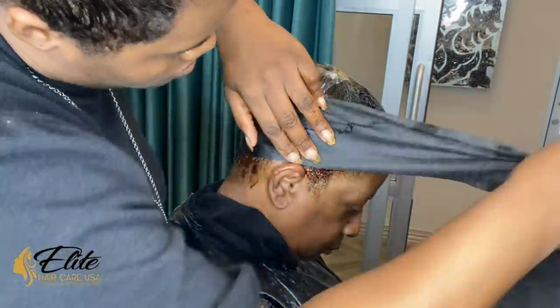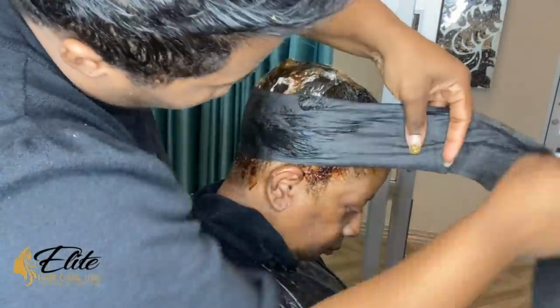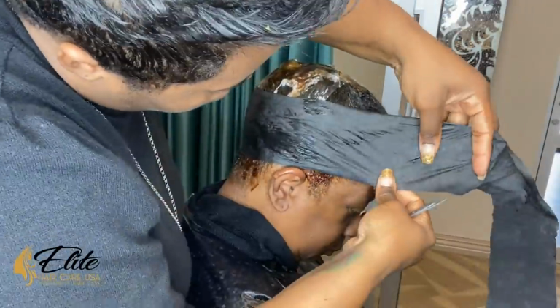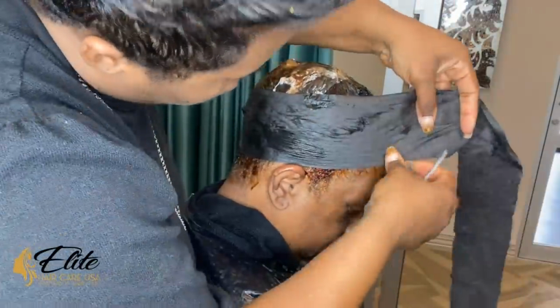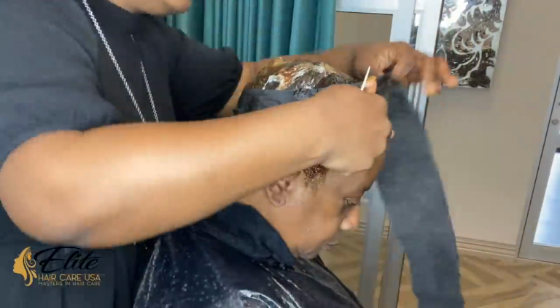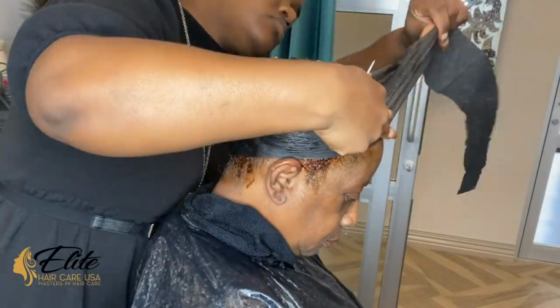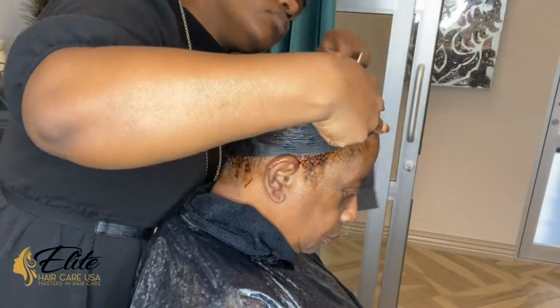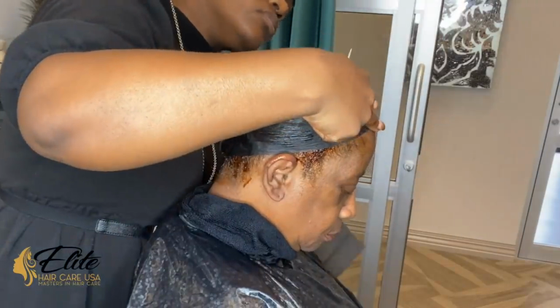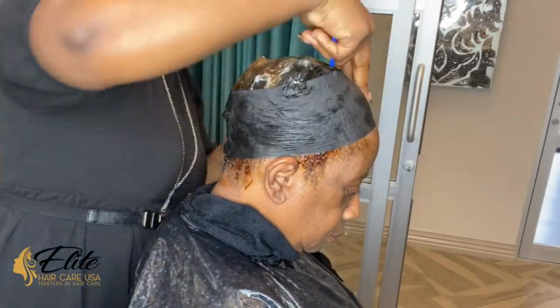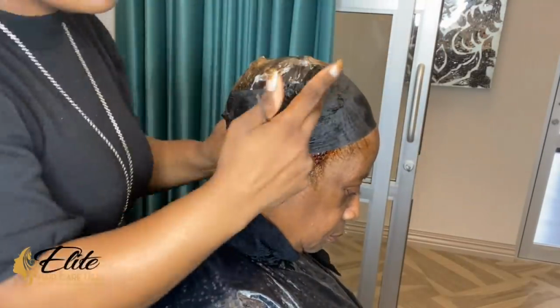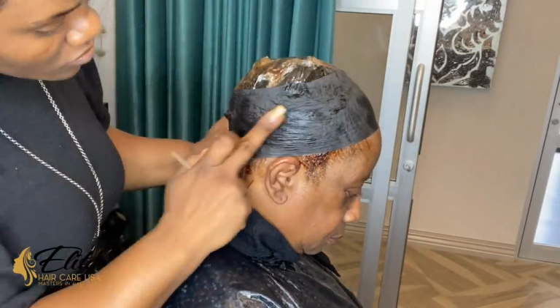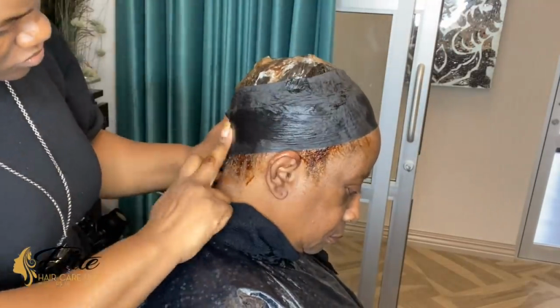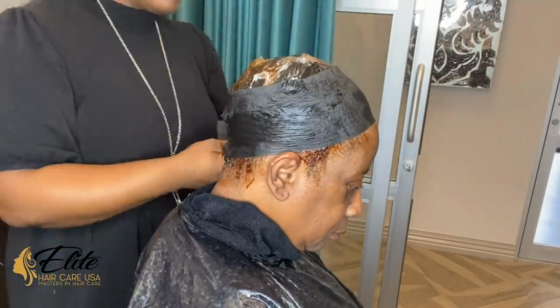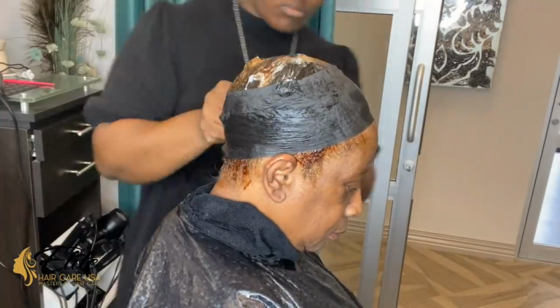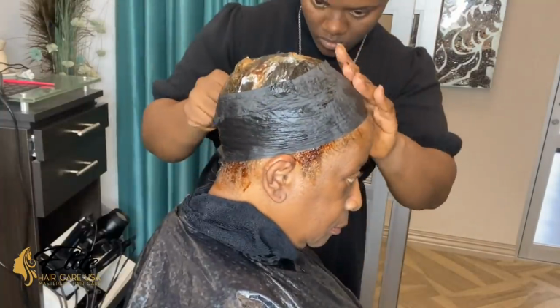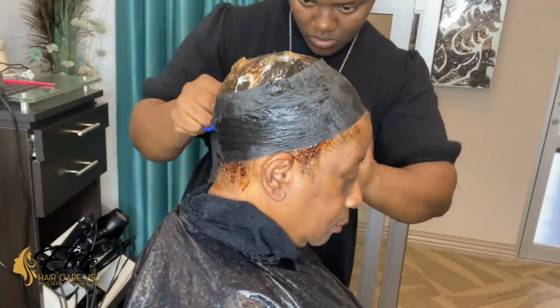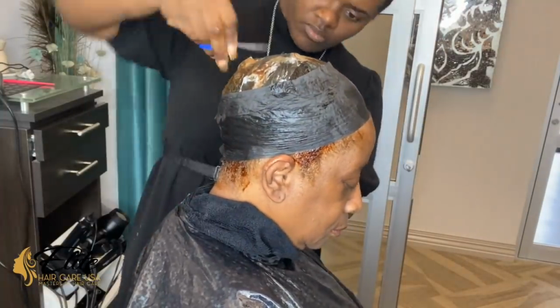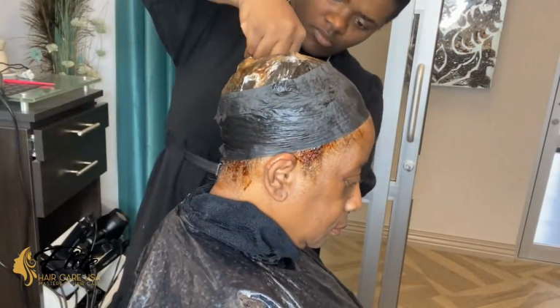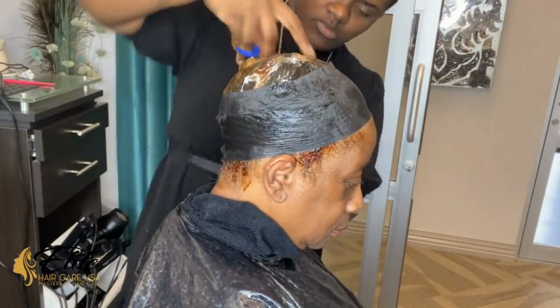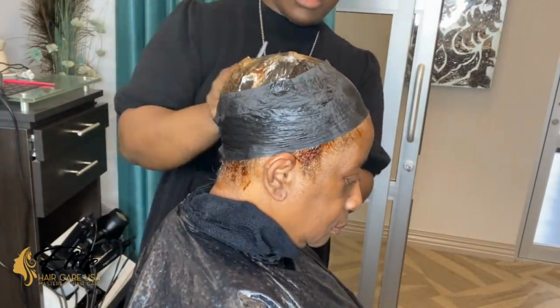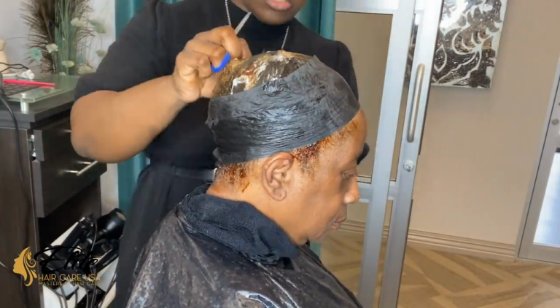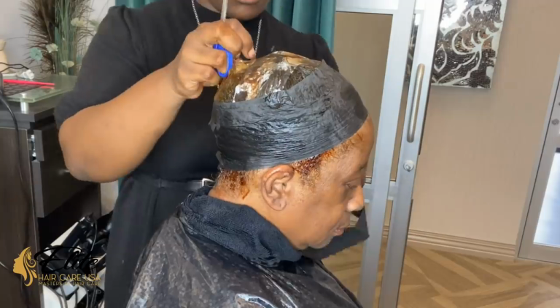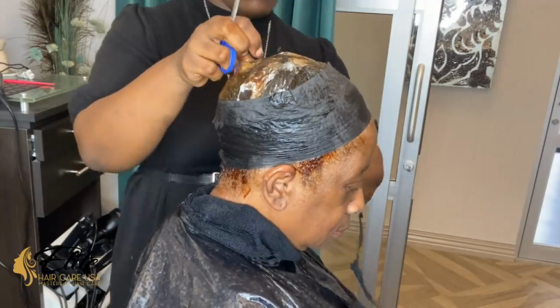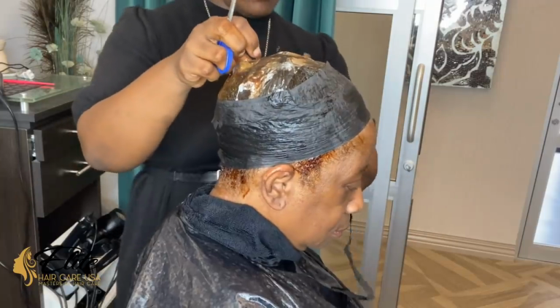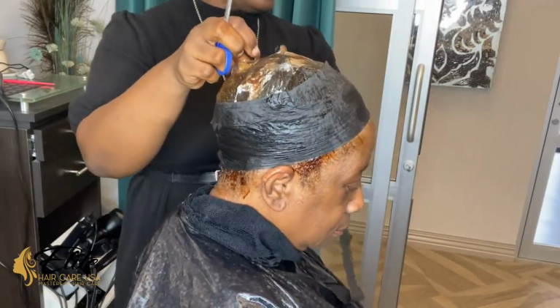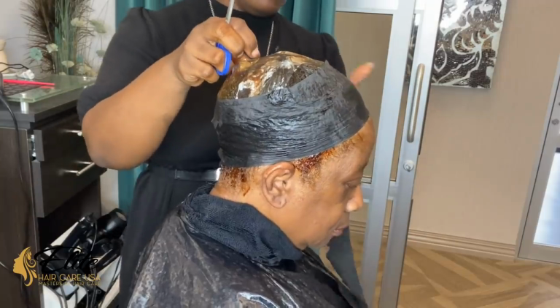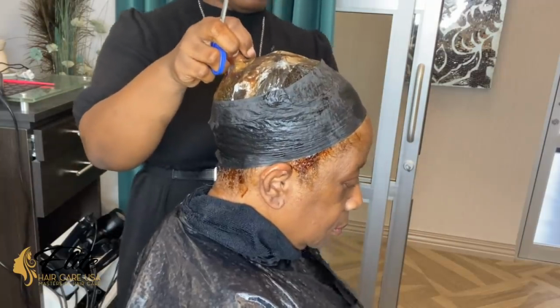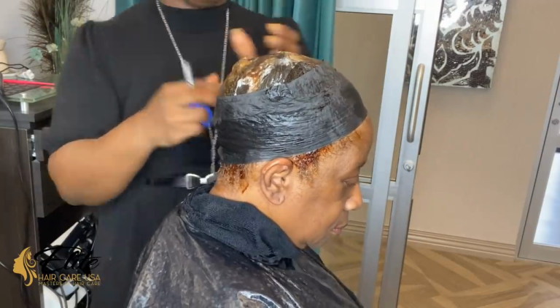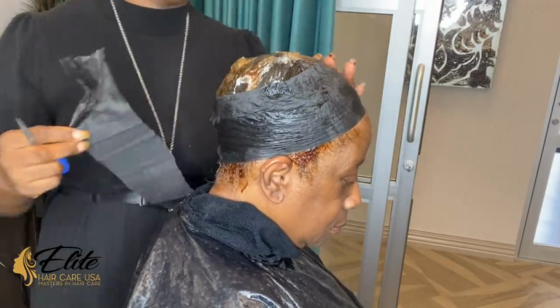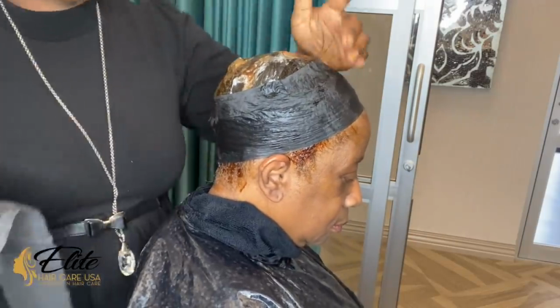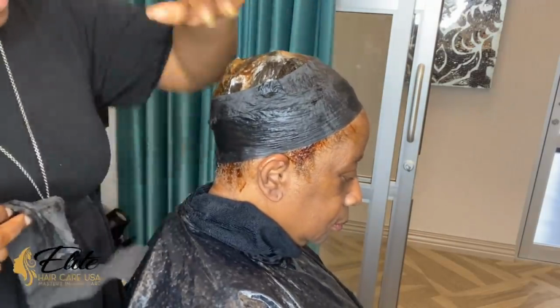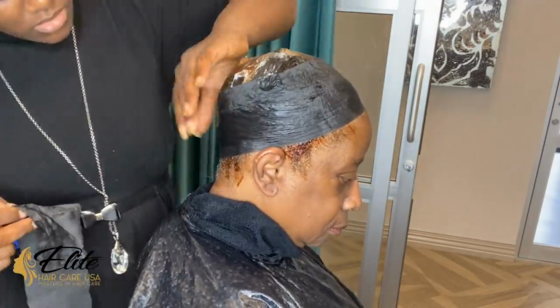I didn't add any type of glue. I do see a lot of people when they do quick weaves, they like to use glue at the edge or the hairline and then they sew the cap on — I'm not against everyone's technique, I just don't prefer that way.